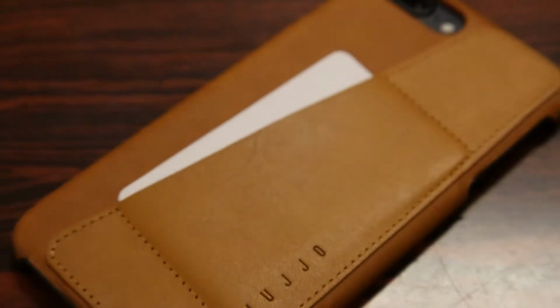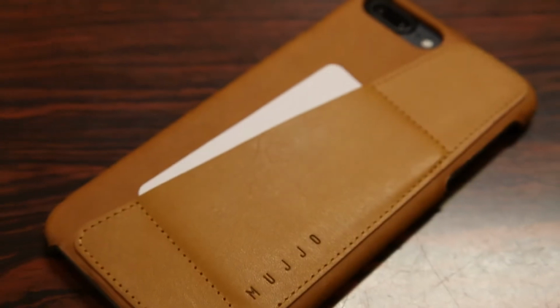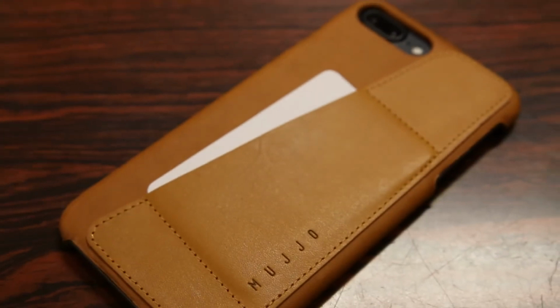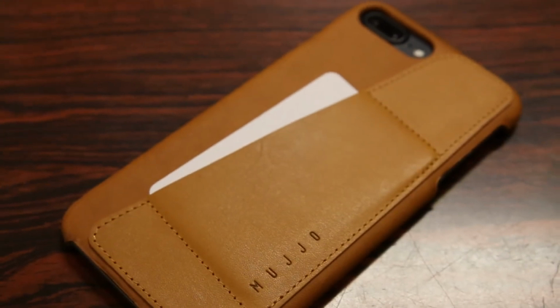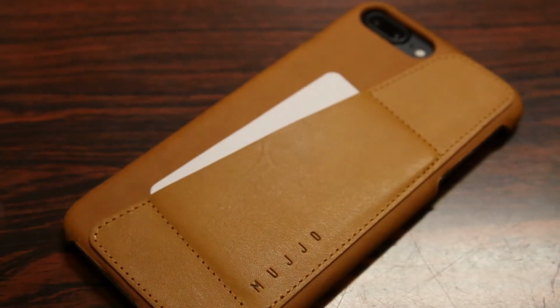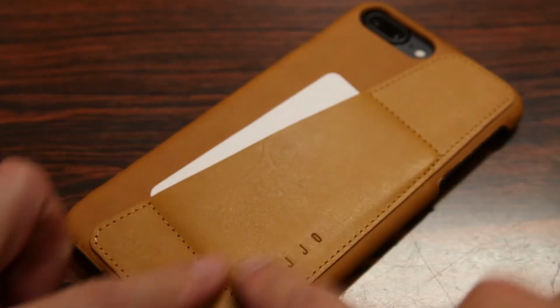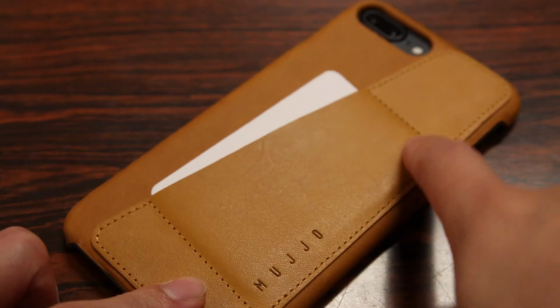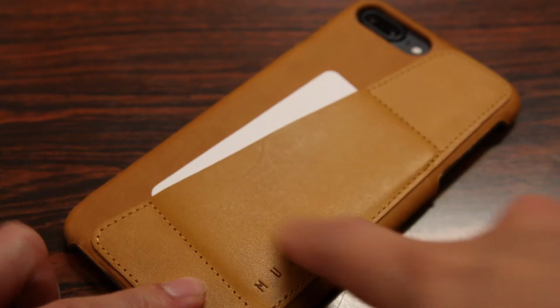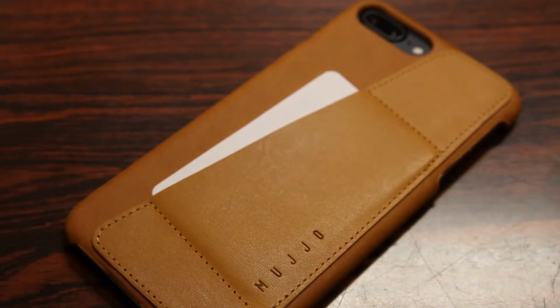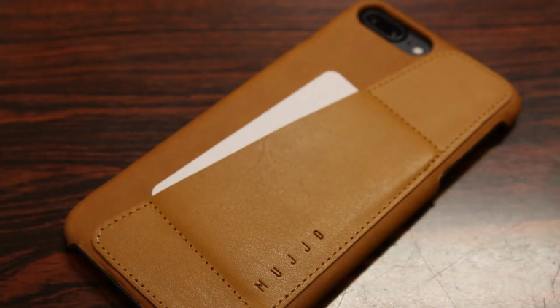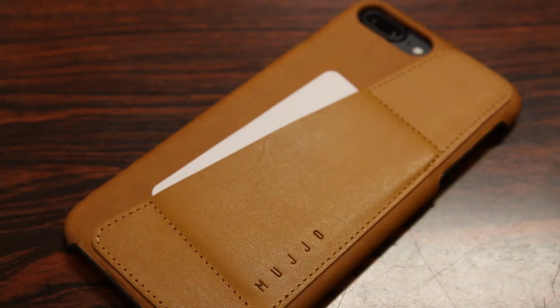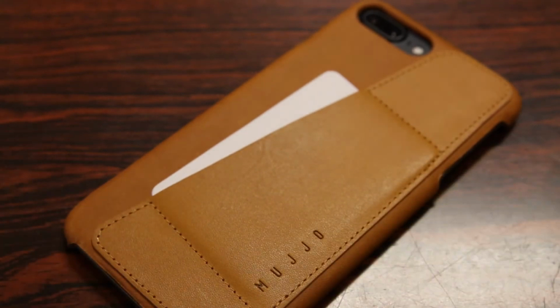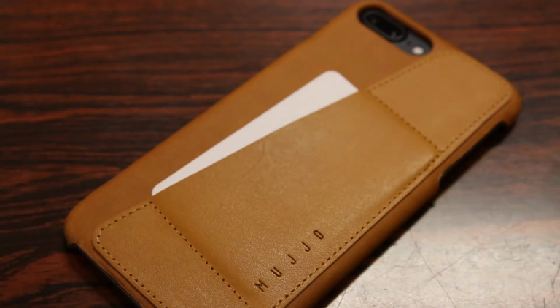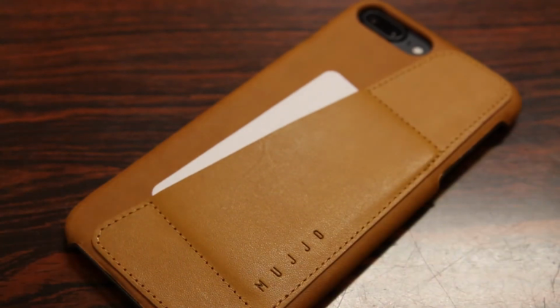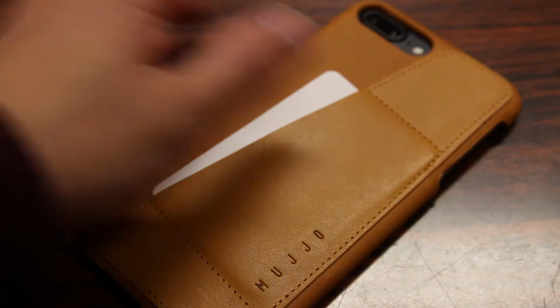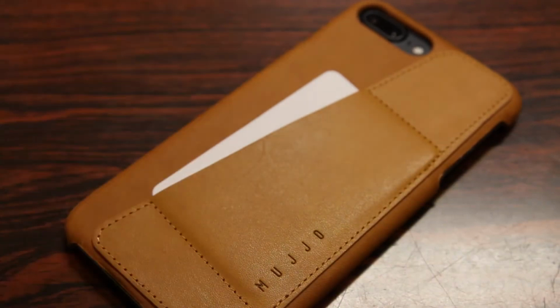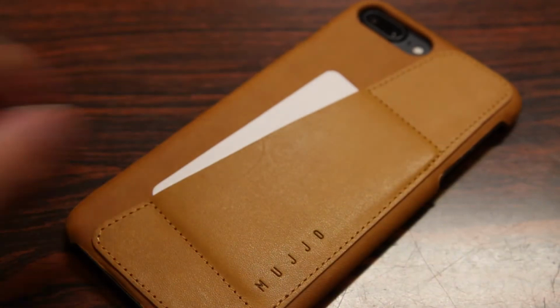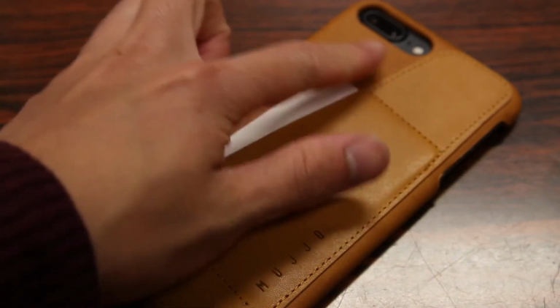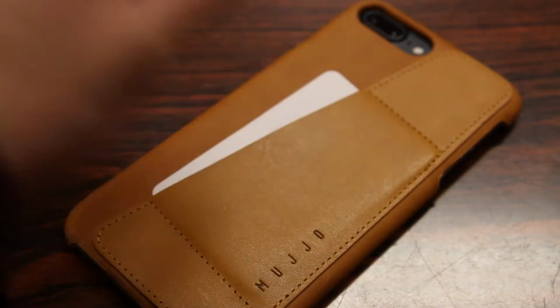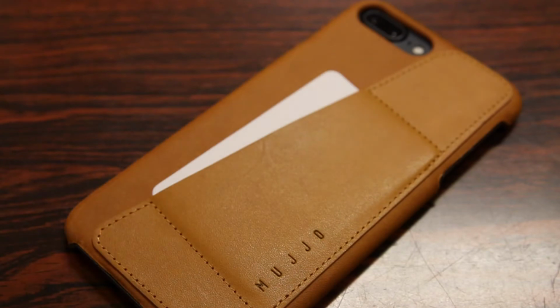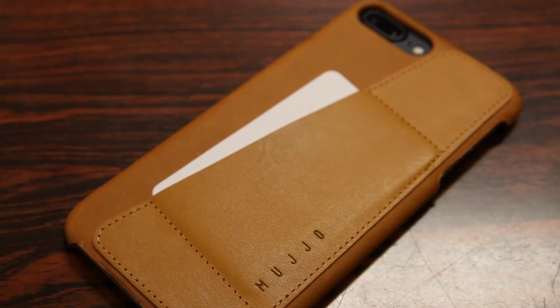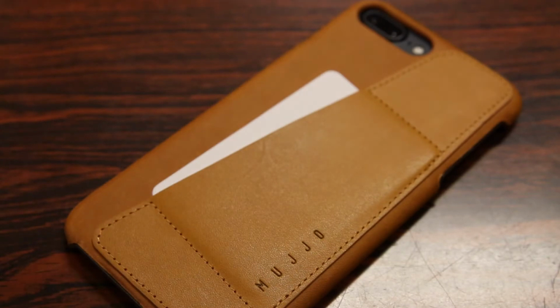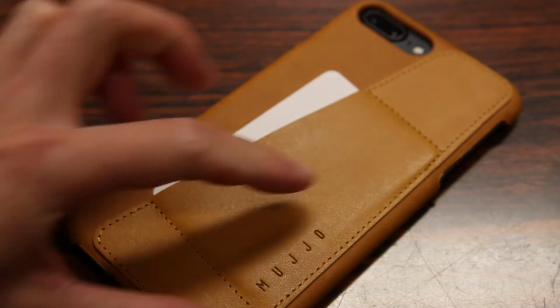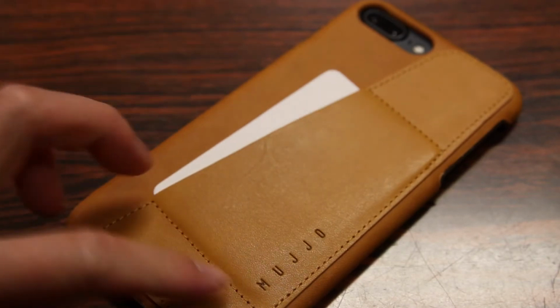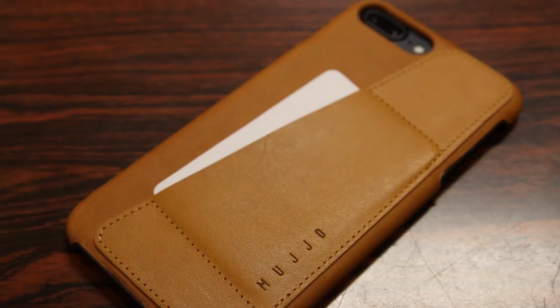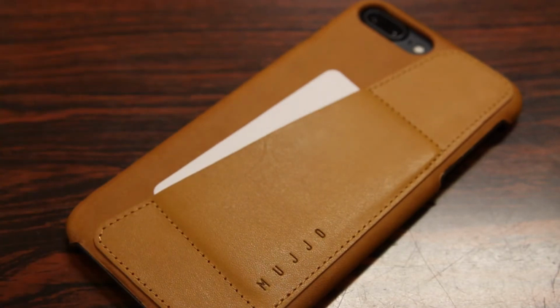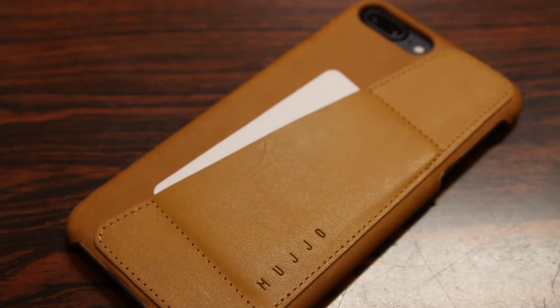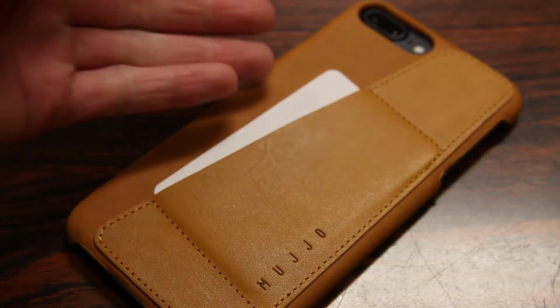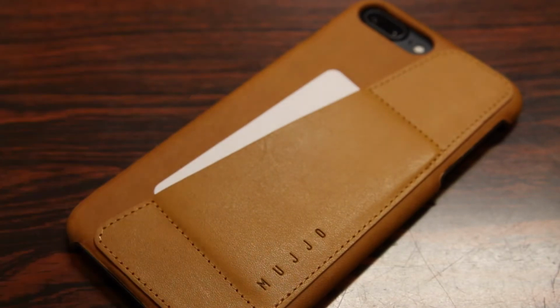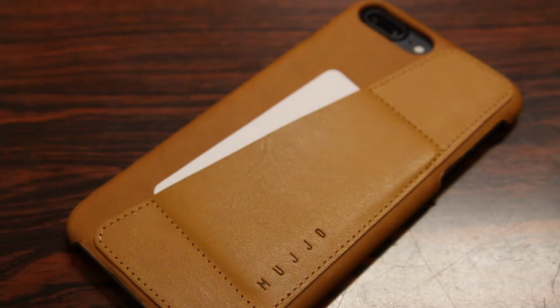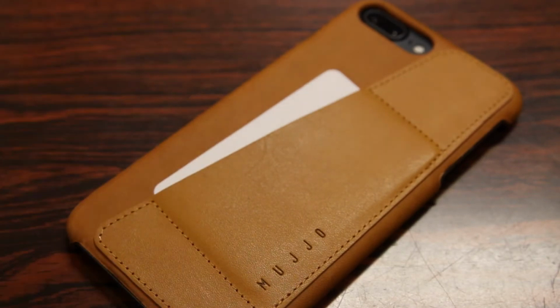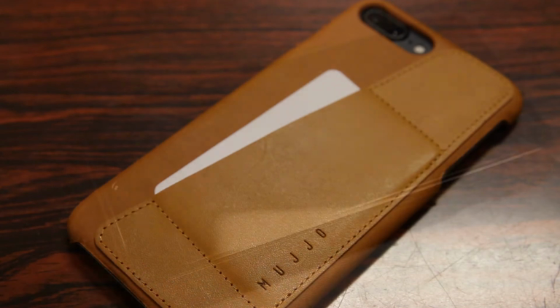On the back of the case we do have a large wallet holder for your ID cards, debit cards and whatnot, and a single large cutout for your camera, flash and secondary microphone. The Mujol branding is on the bottom and of course this is an all leather tan finish.